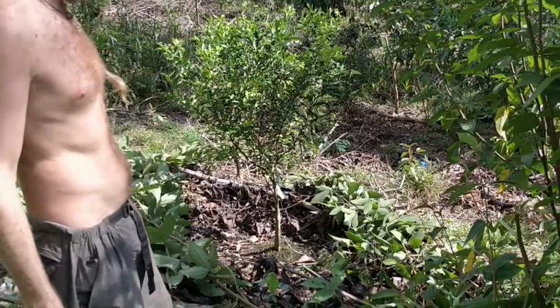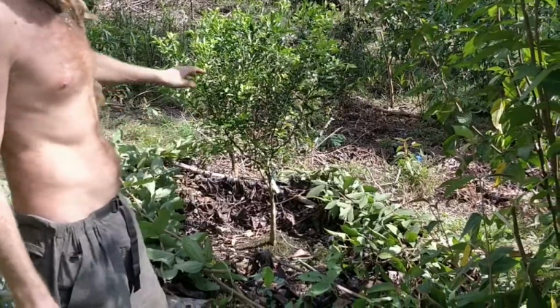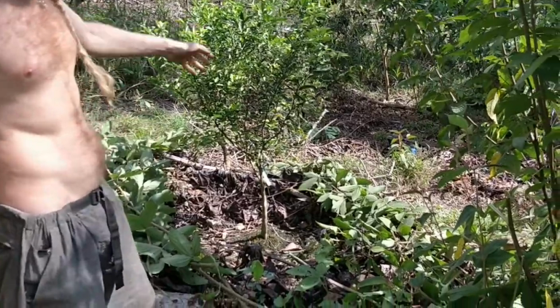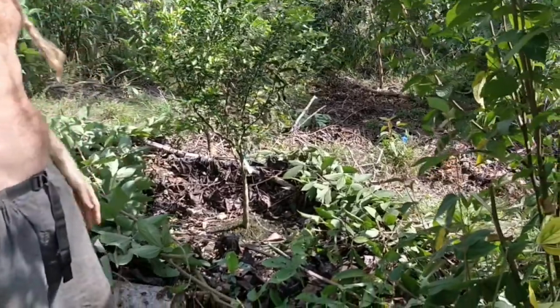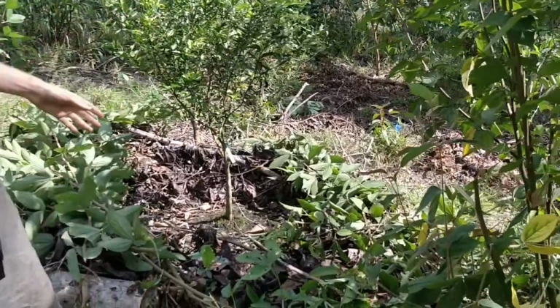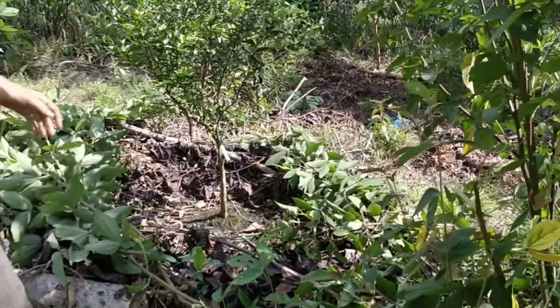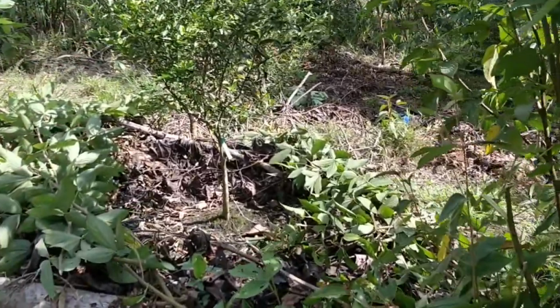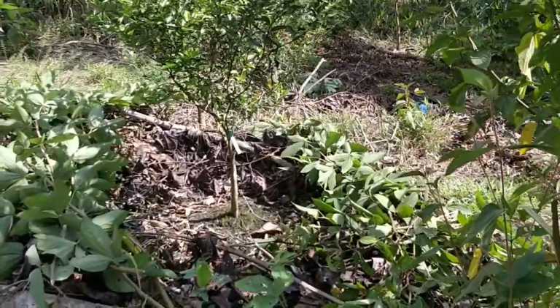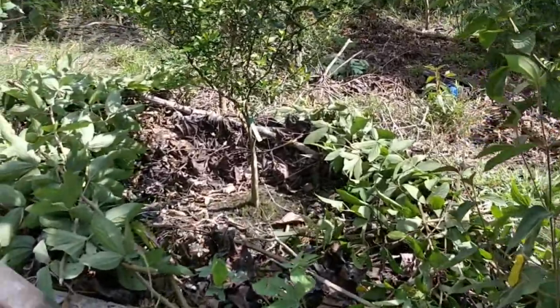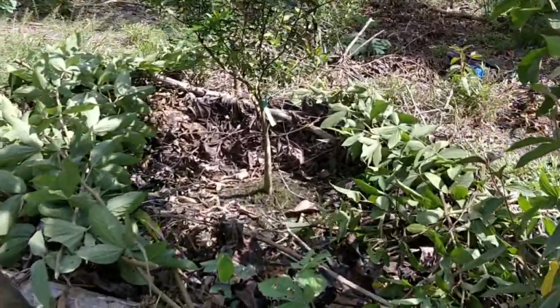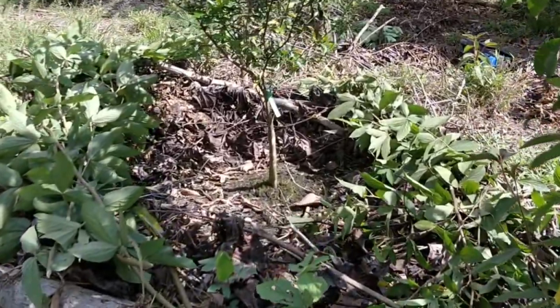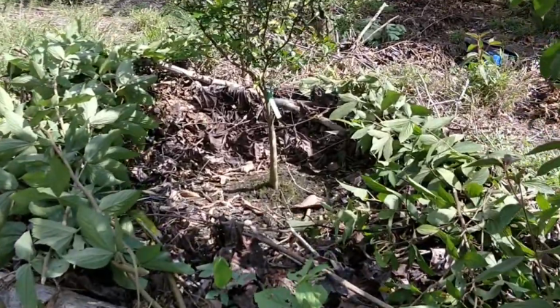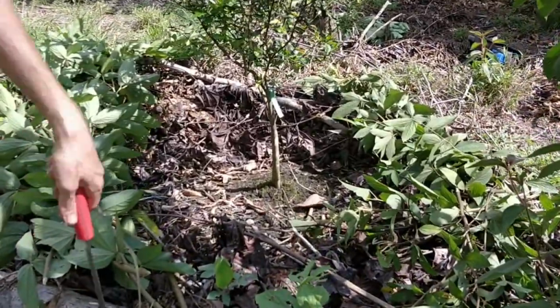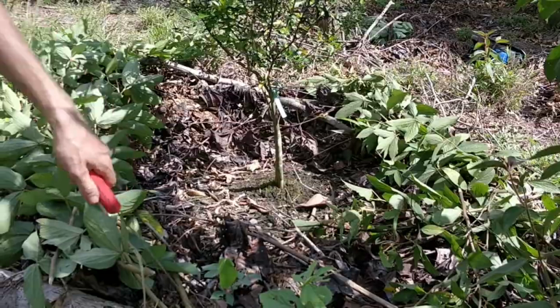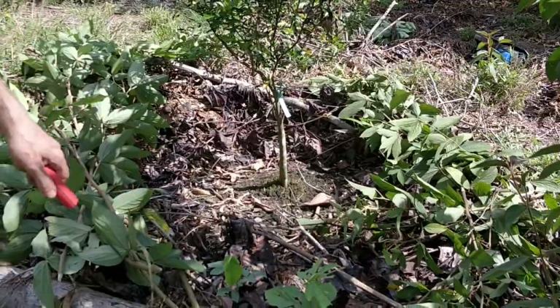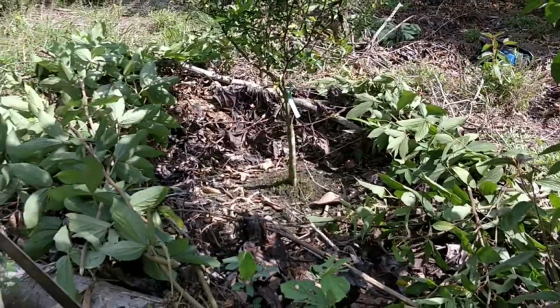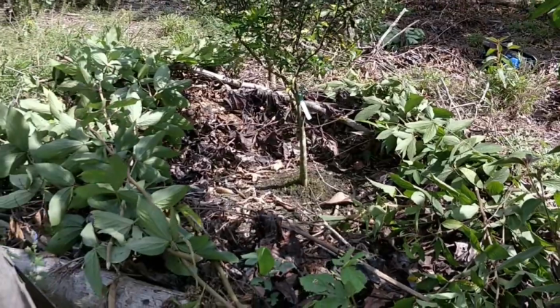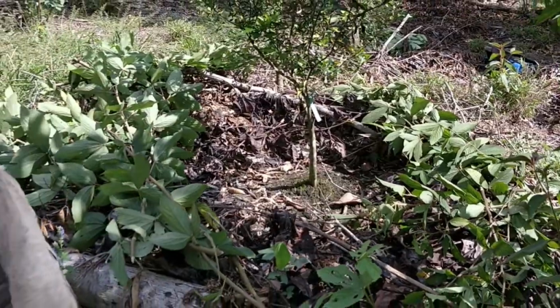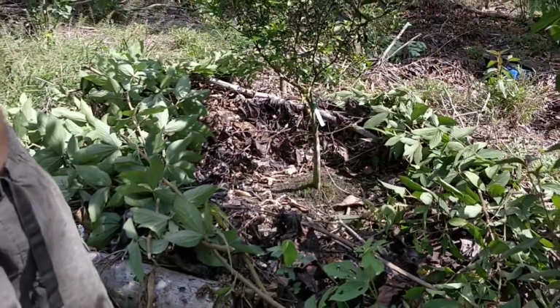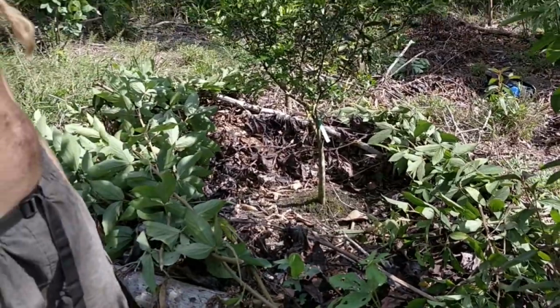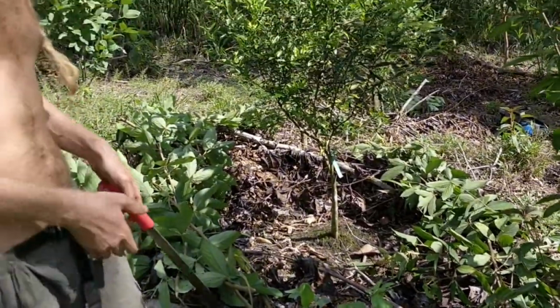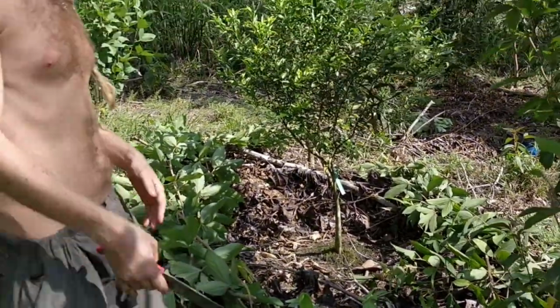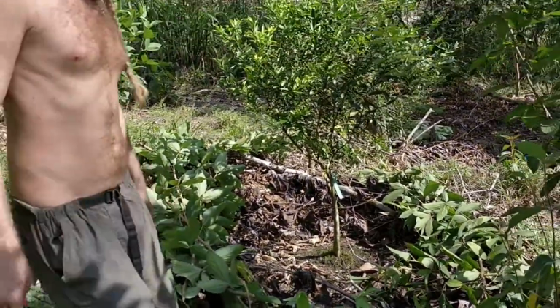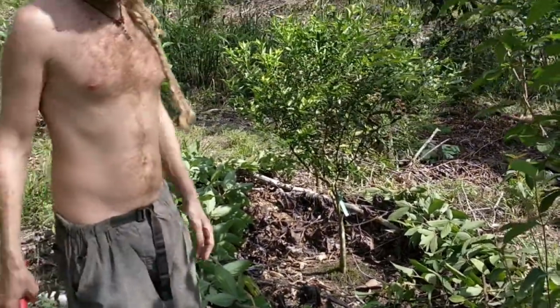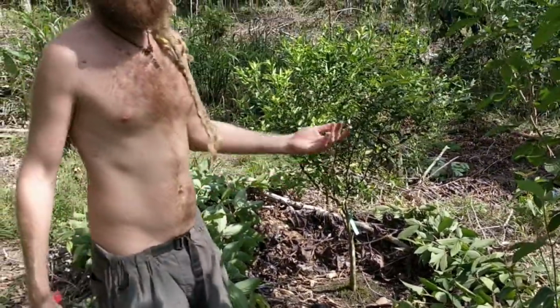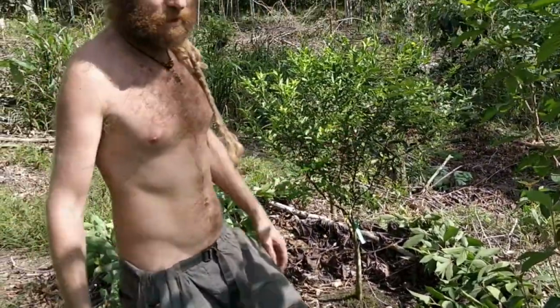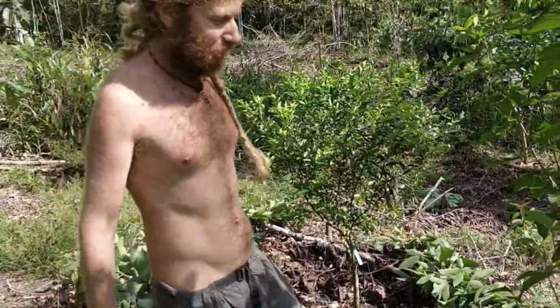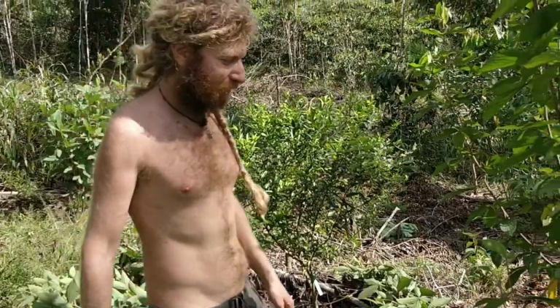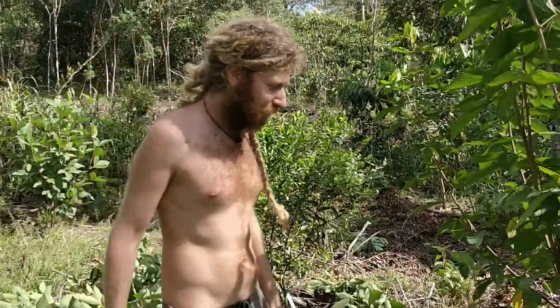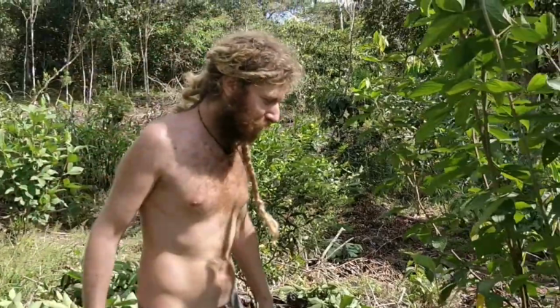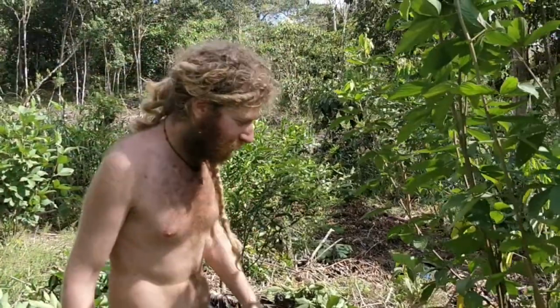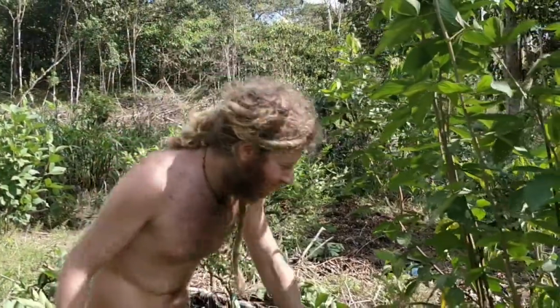Also about a year and a half, same time as the other one. A little too close to the other trees, but I planted it when I didn't know about spacing so well.